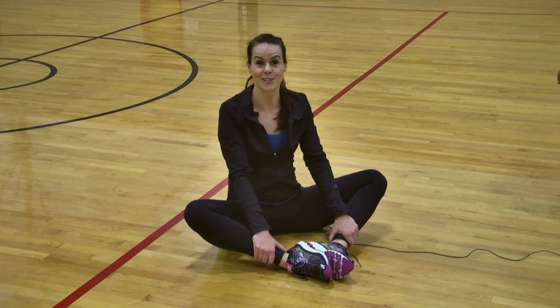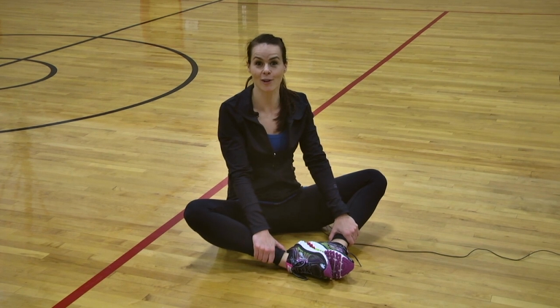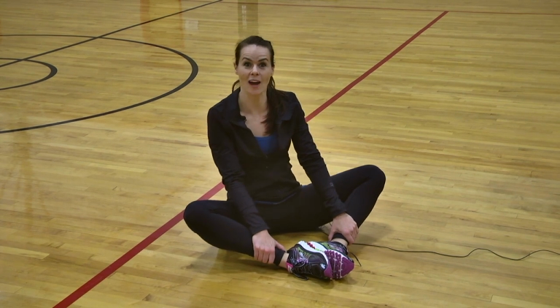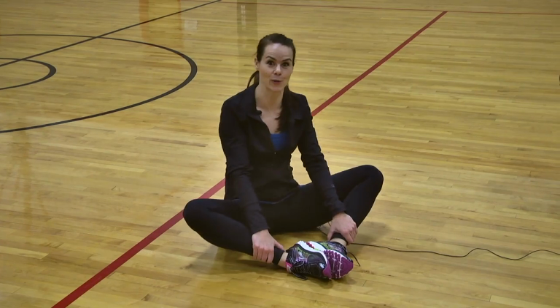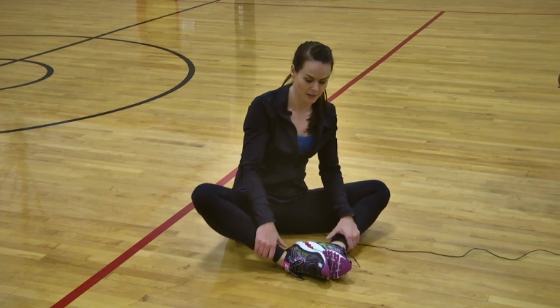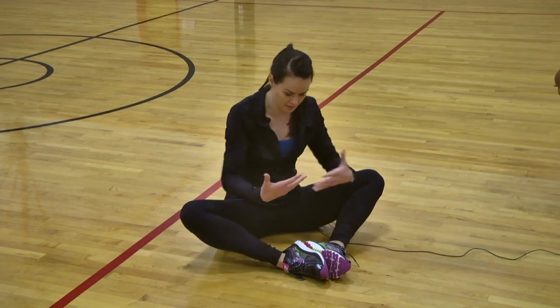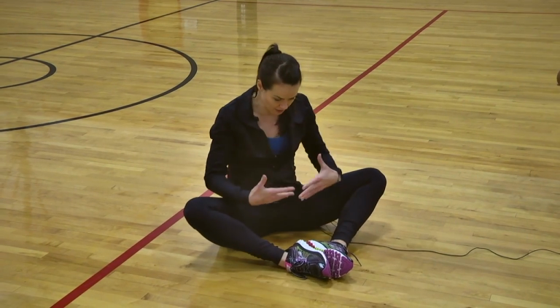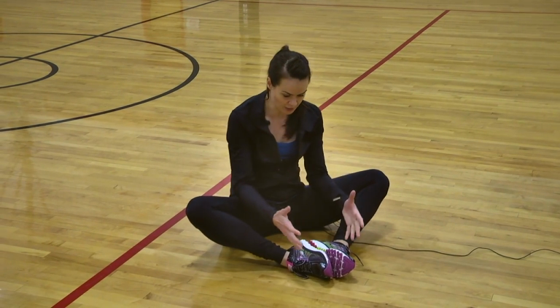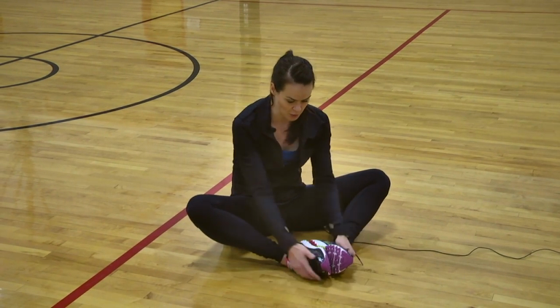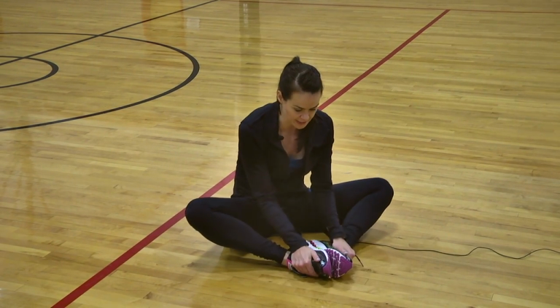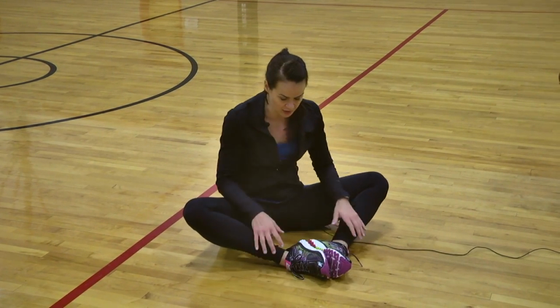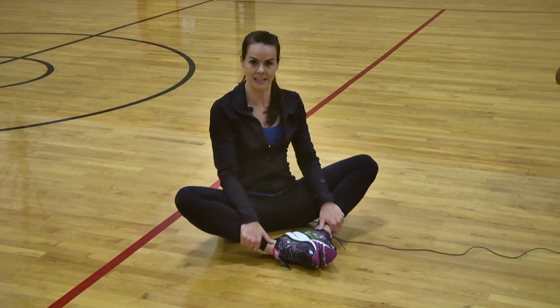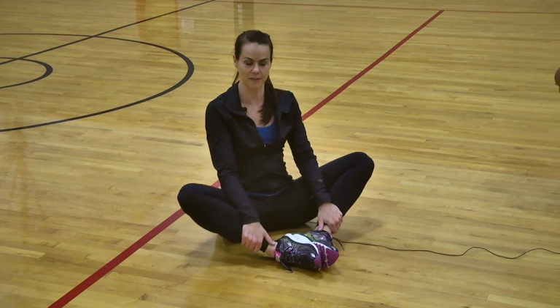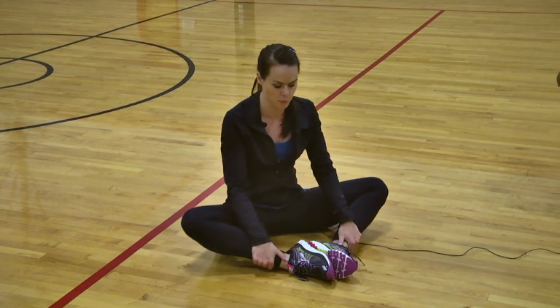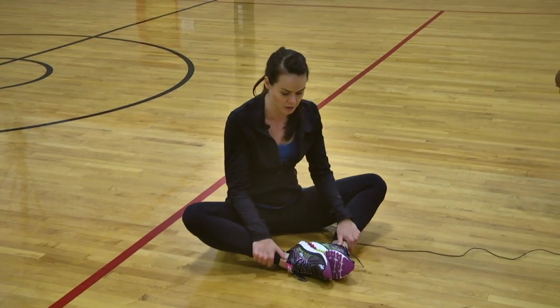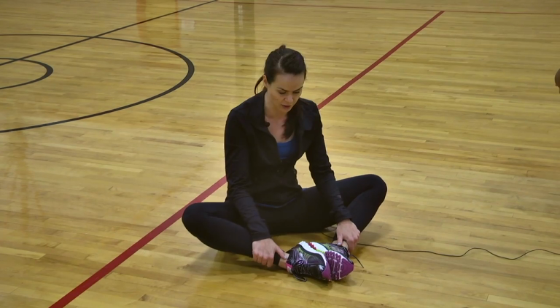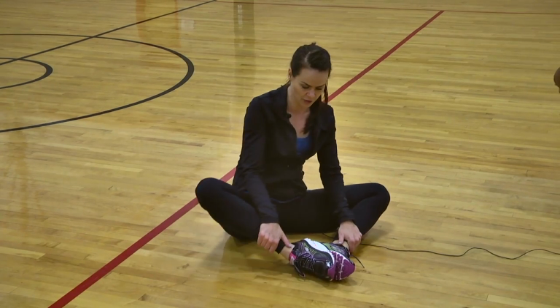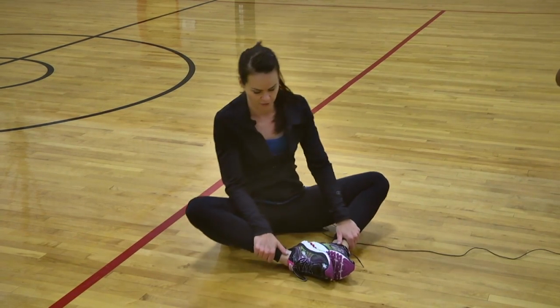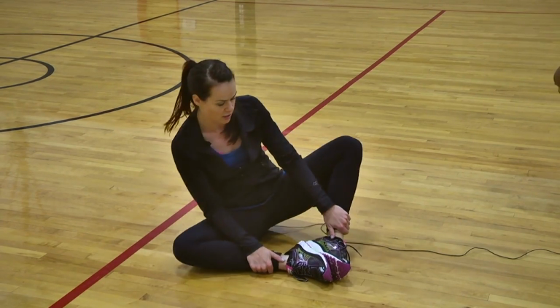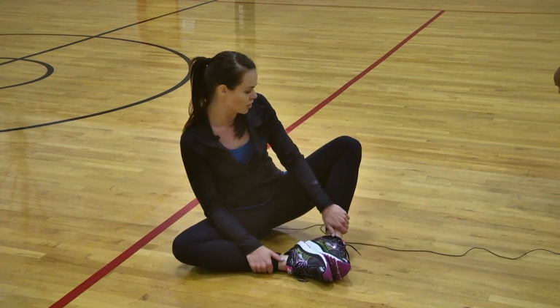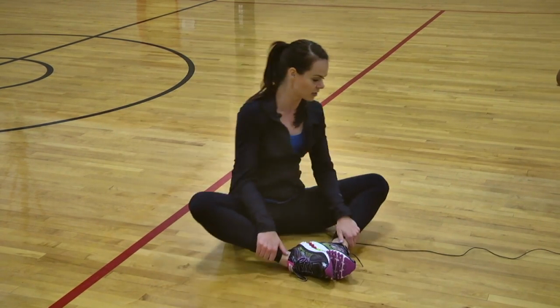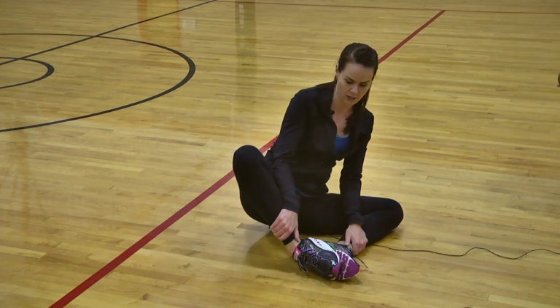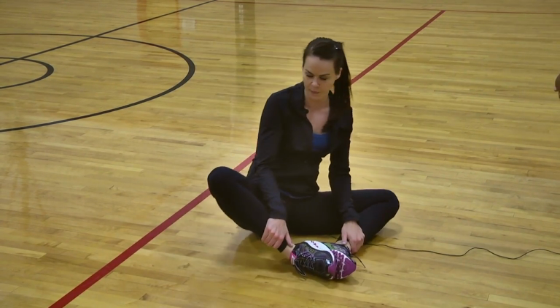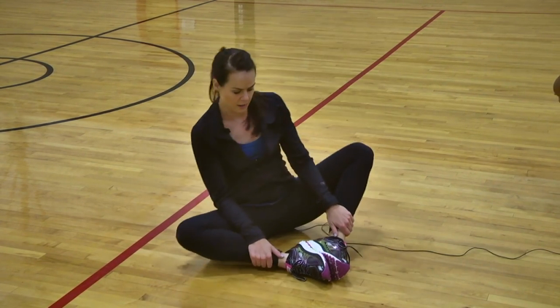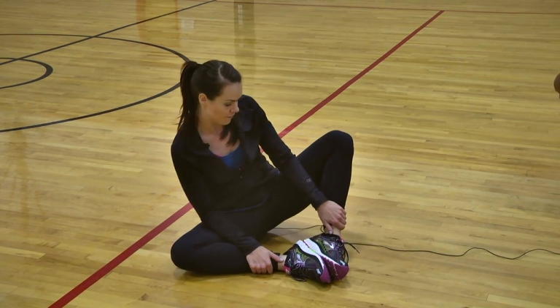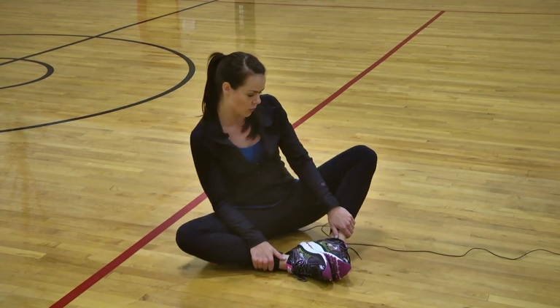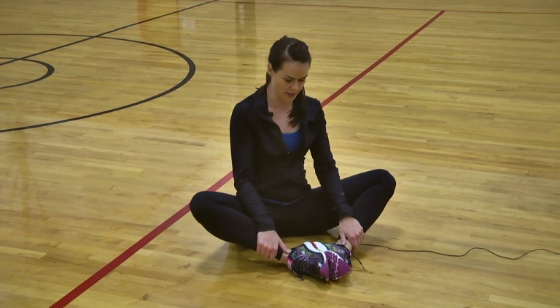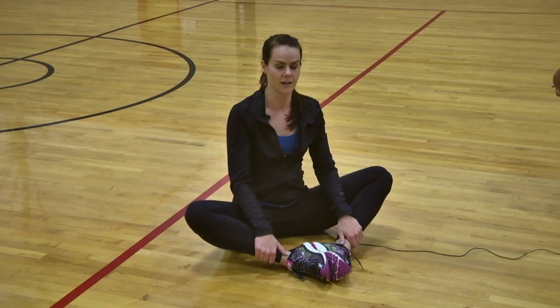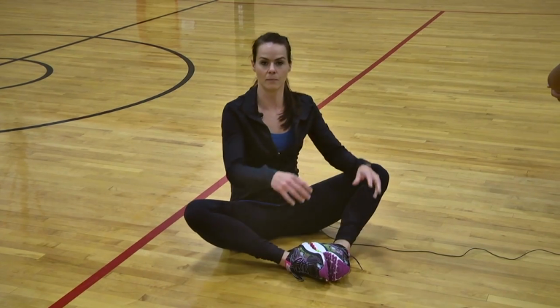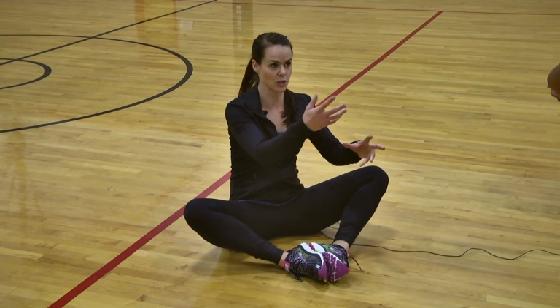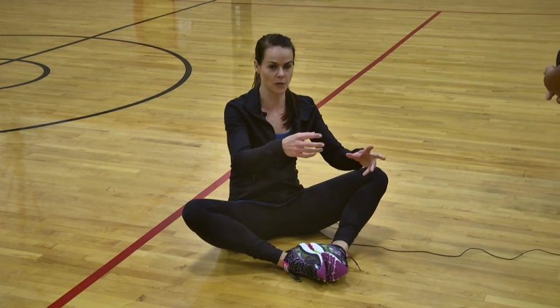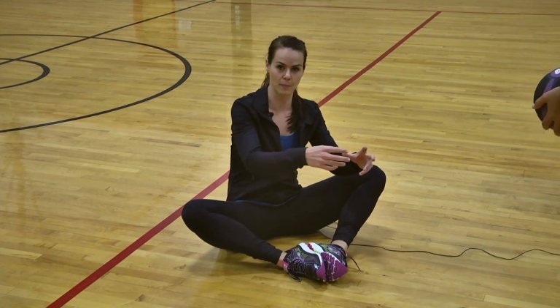This drill is called 'rock the boat.' As a setter, you sit on the ground with your feet together — not like the butterfly stretch, you put them out a little further in front of each other. Then you want to get to a good tipping-feet situation right here.